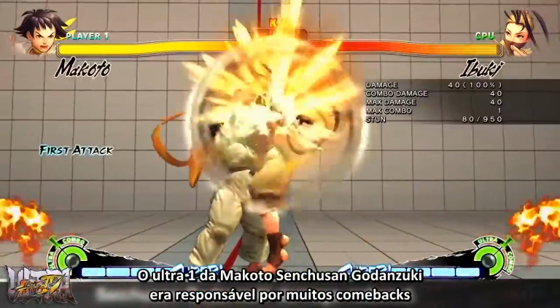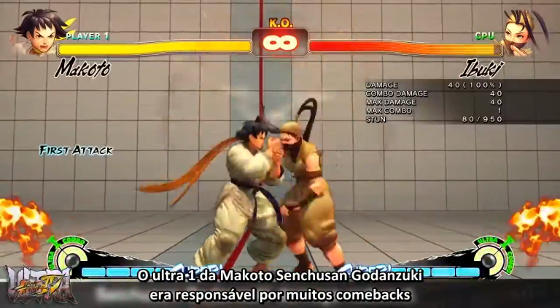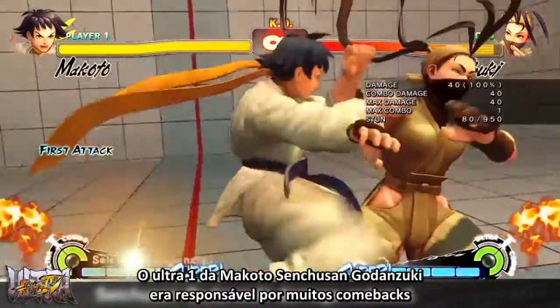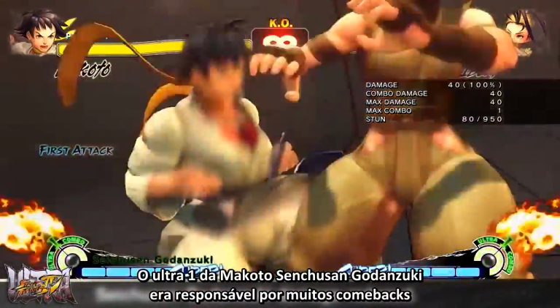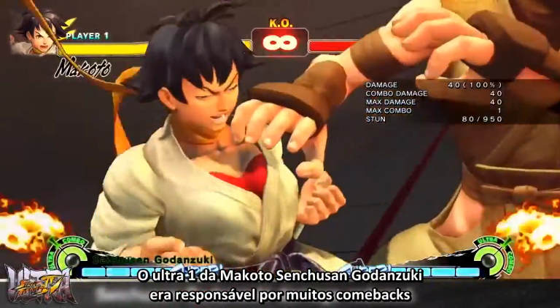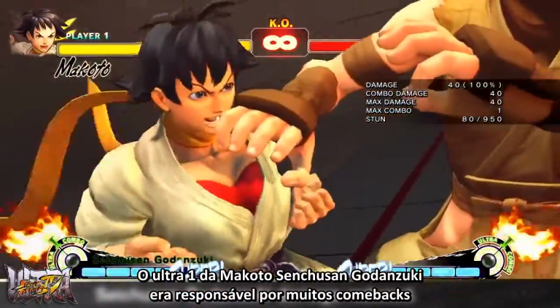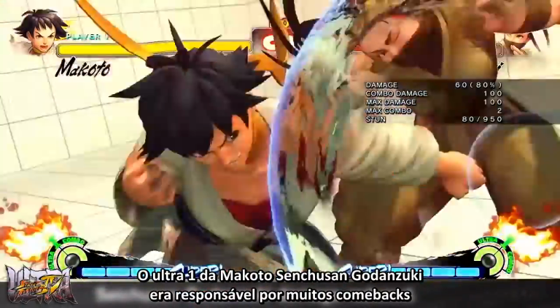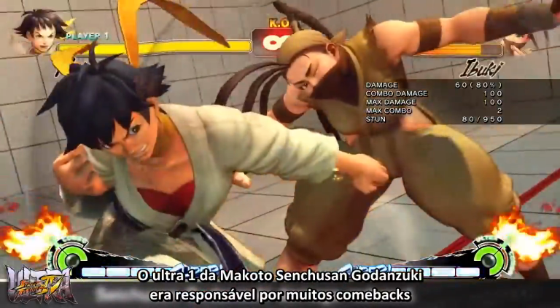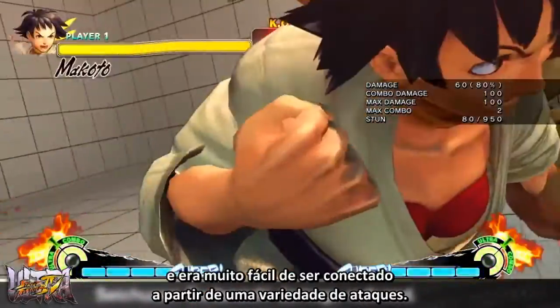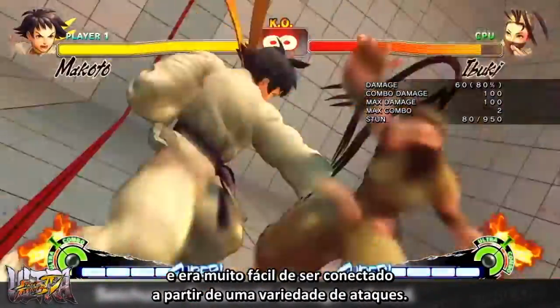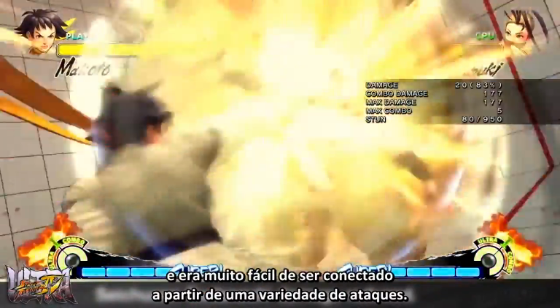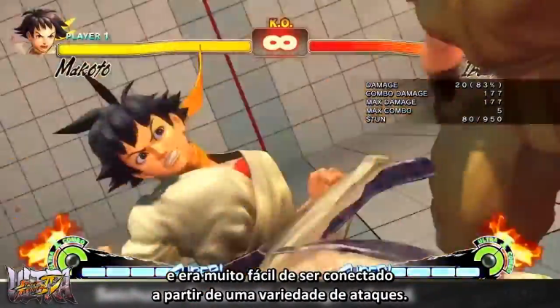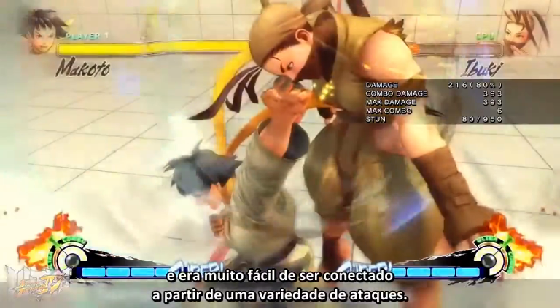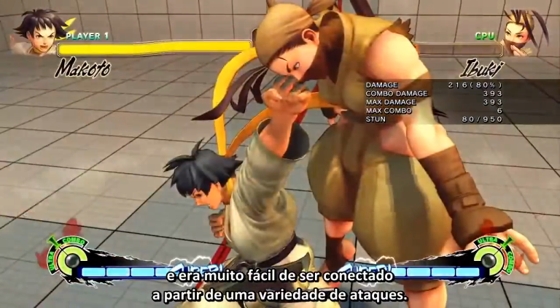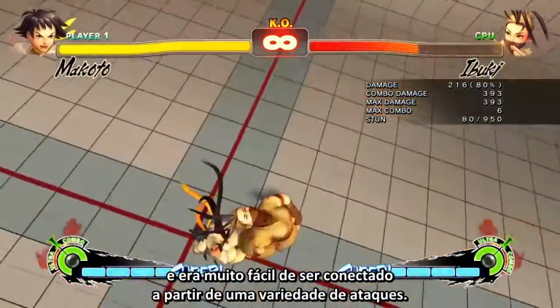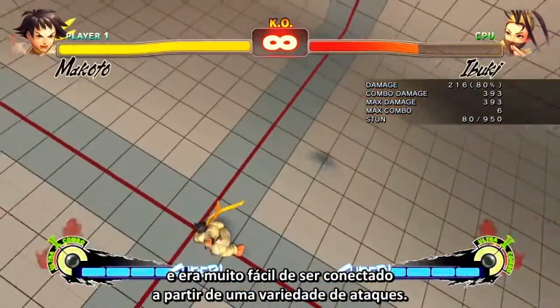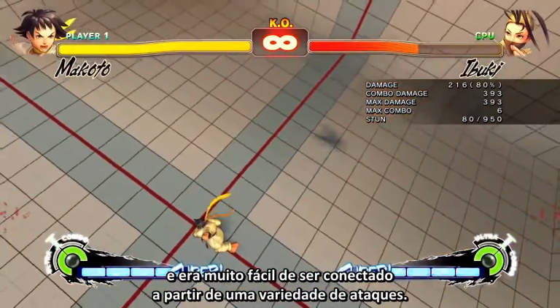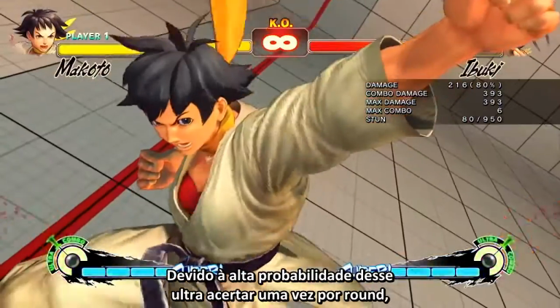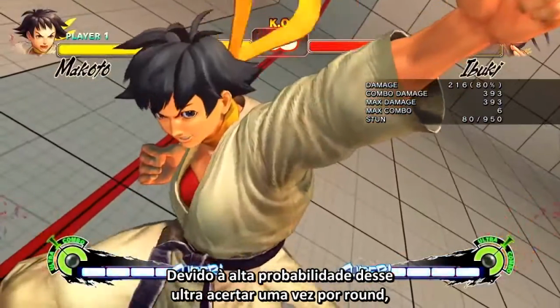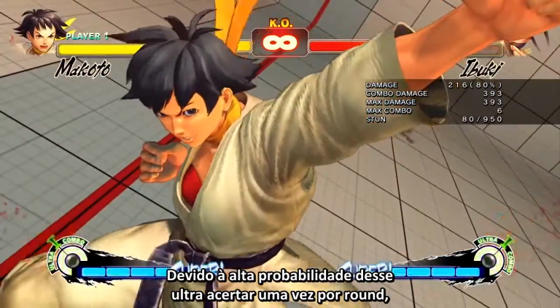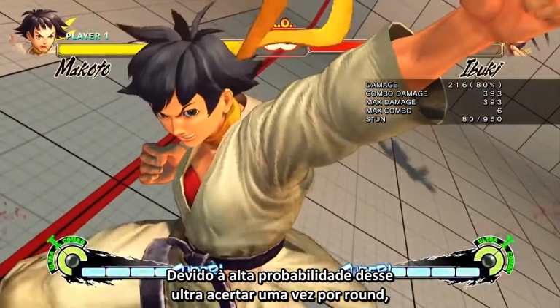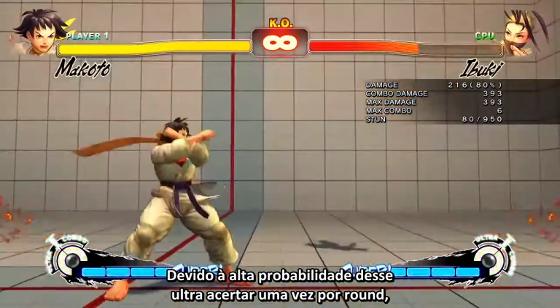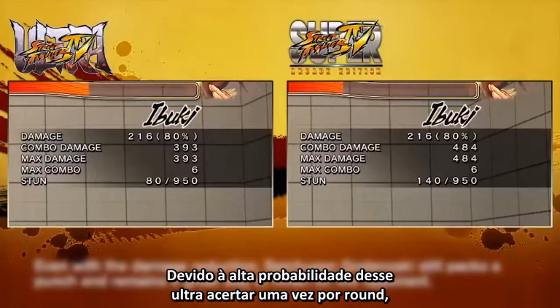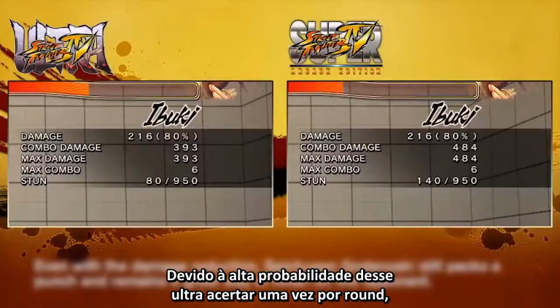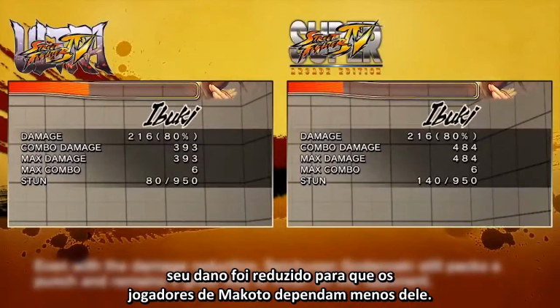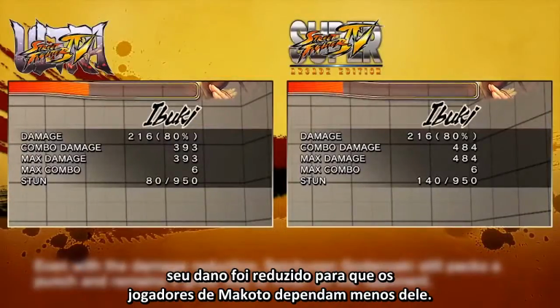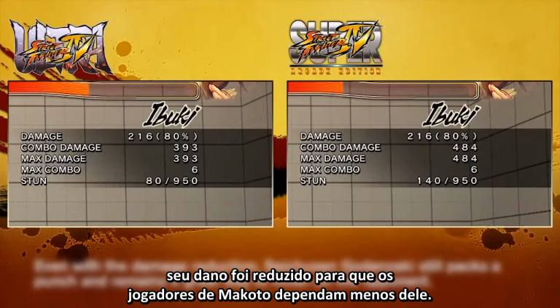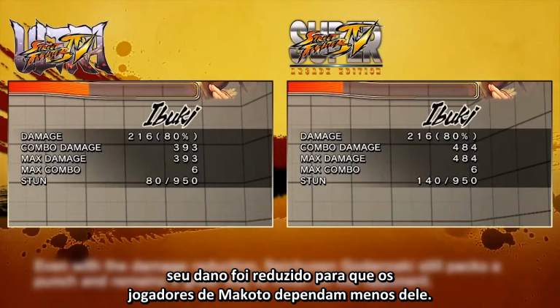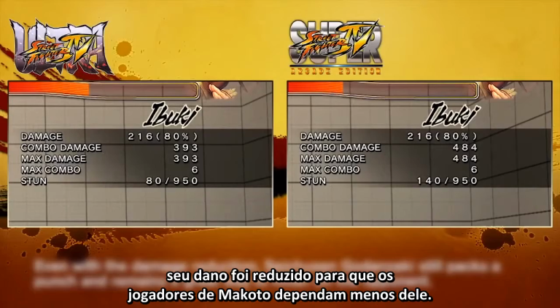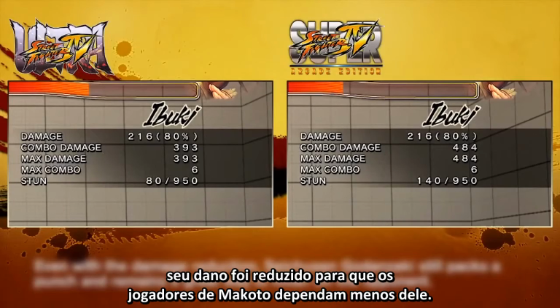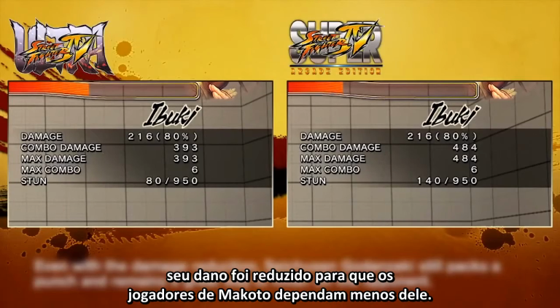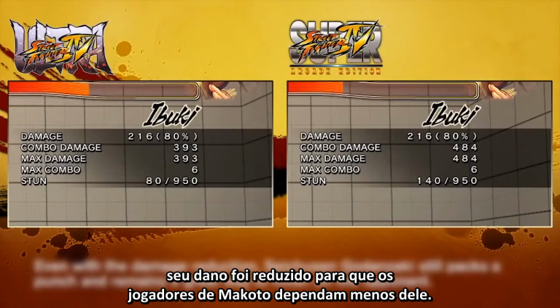Makoto's Seichisen Gozansuki was responsible for many comebacks and was very easy to connect off of a variety of attacks. Due to the fact that this Ultra is almost guaranteed to land once per round, the damage has been reduced so that Makoto players will depend on it less.